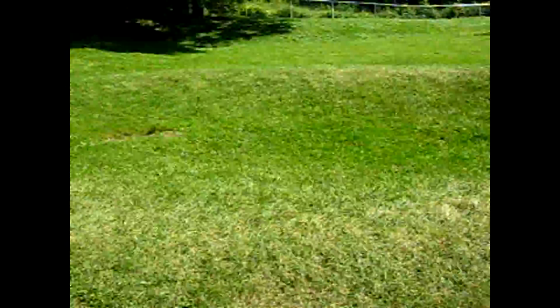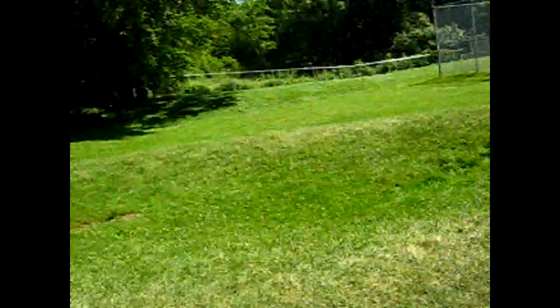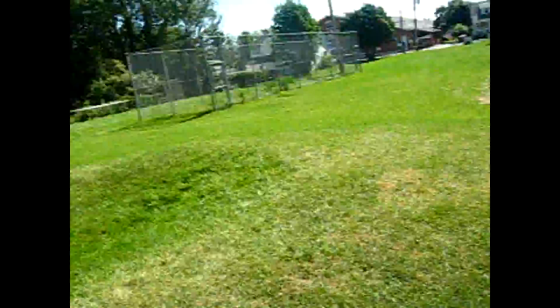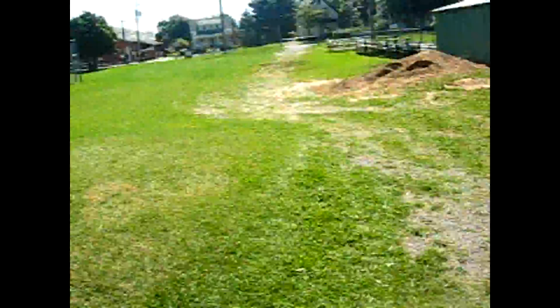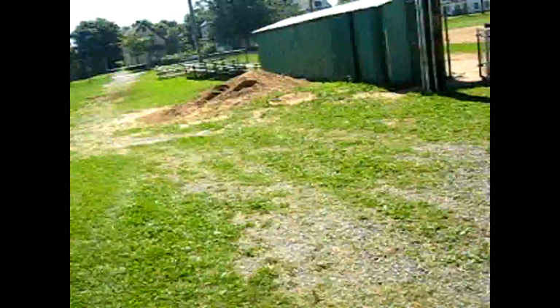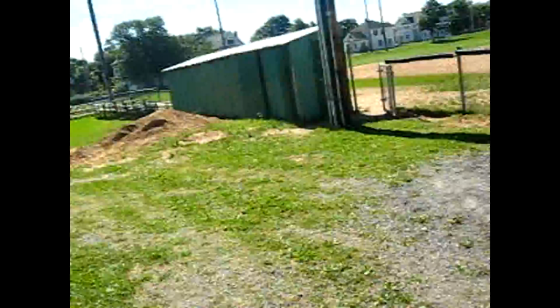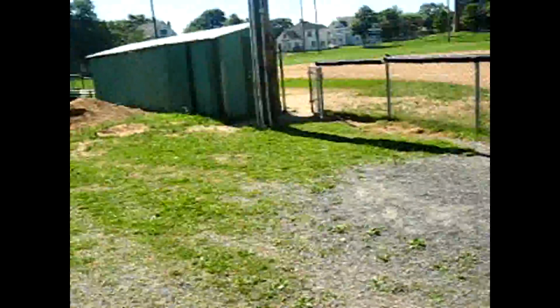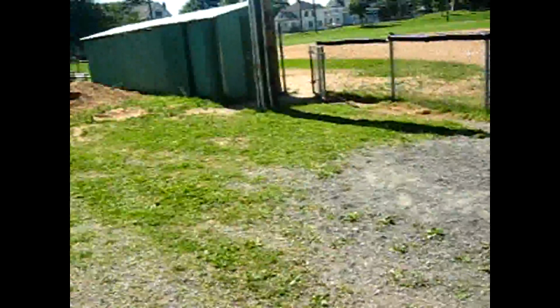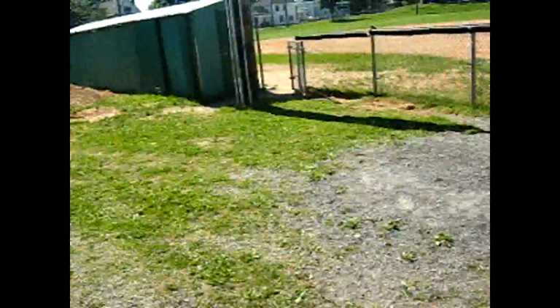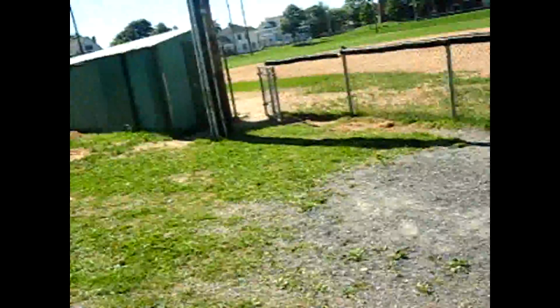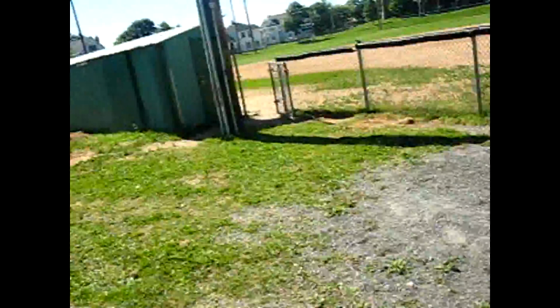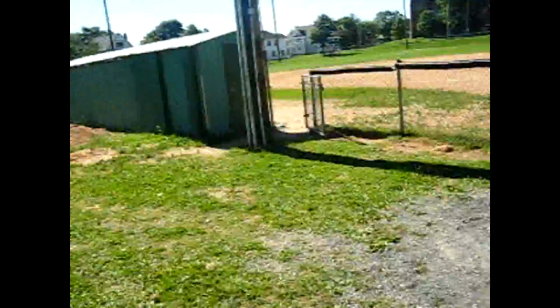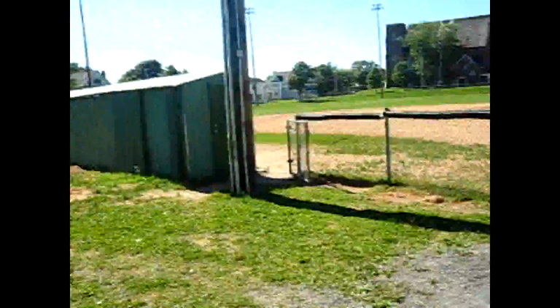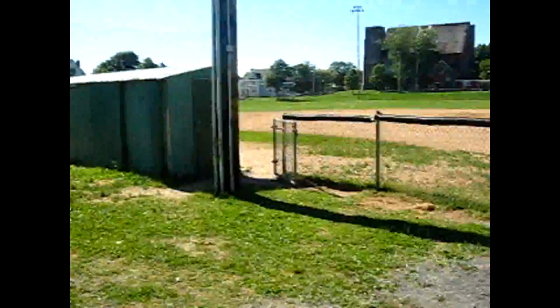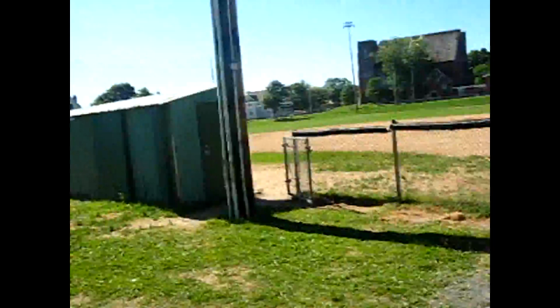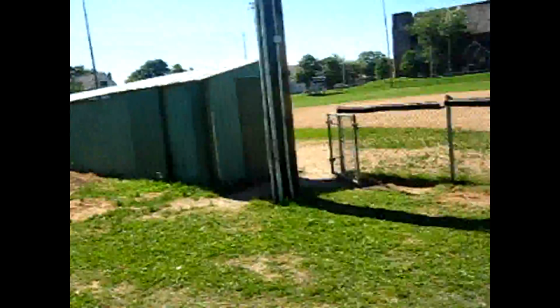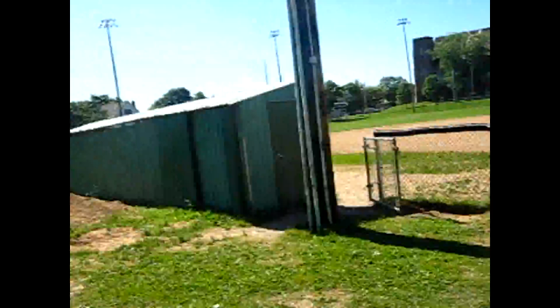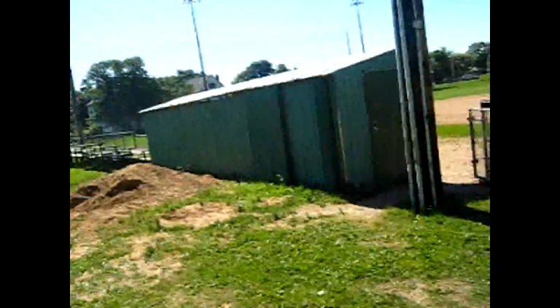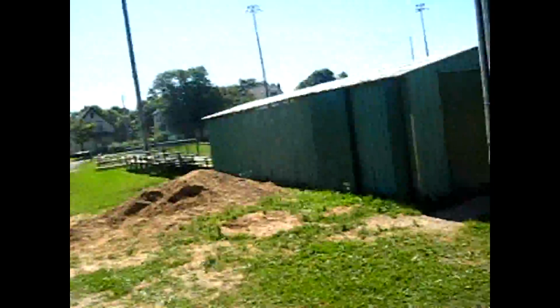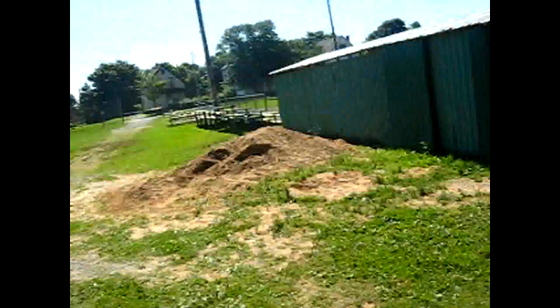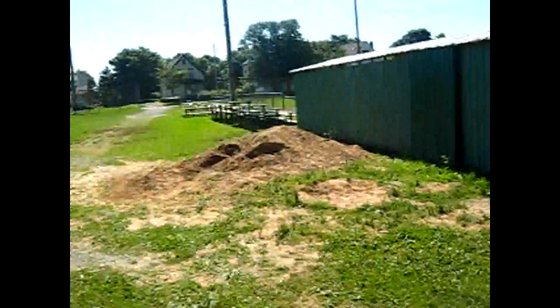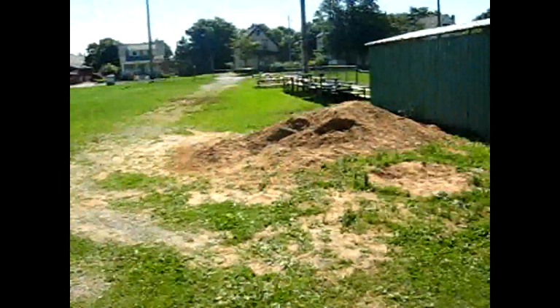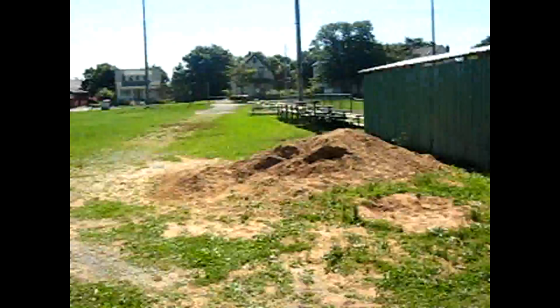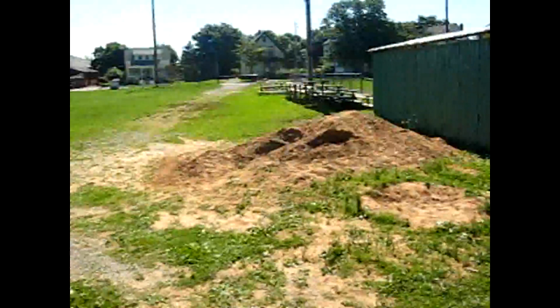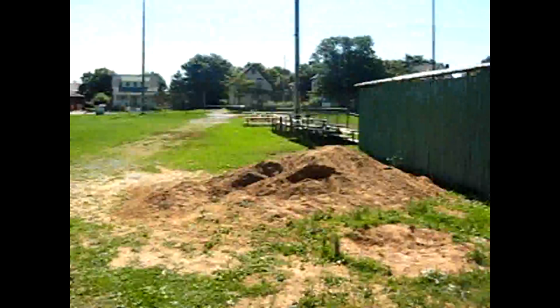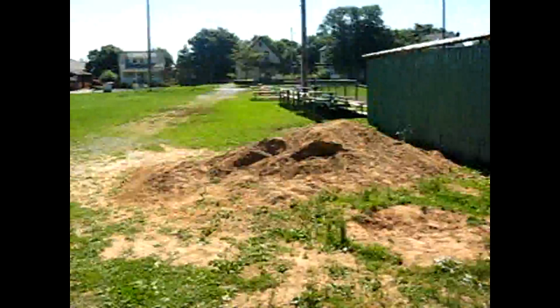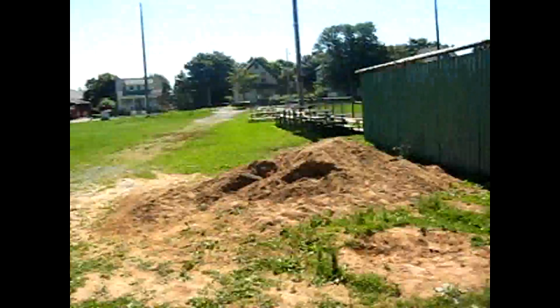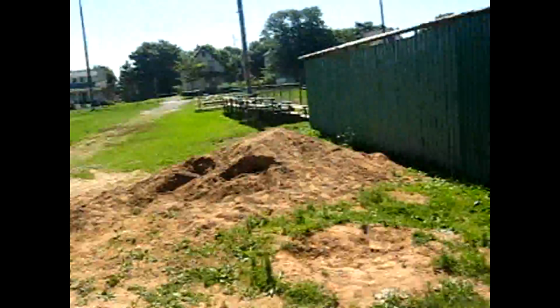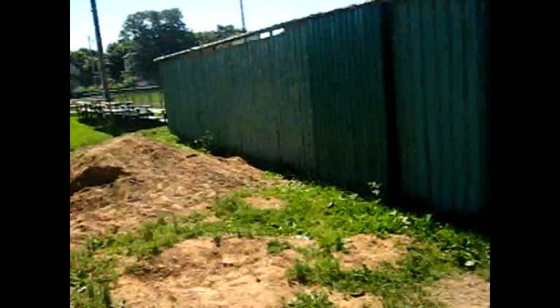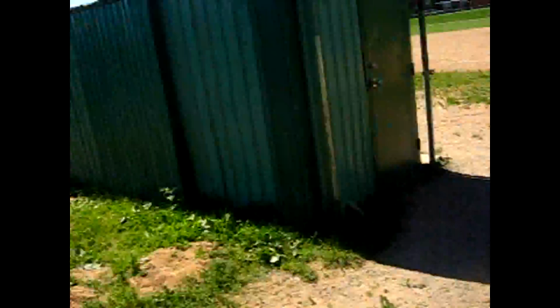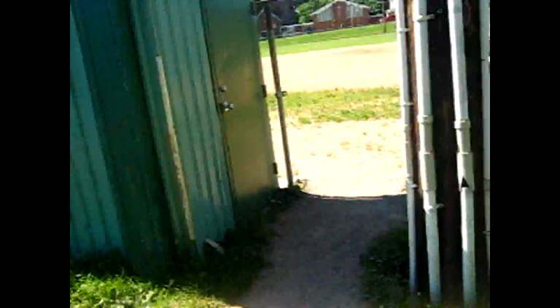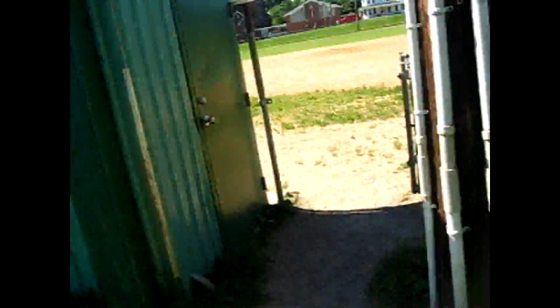There's the gate entrance — that's been there for a while. Well, let's go in.